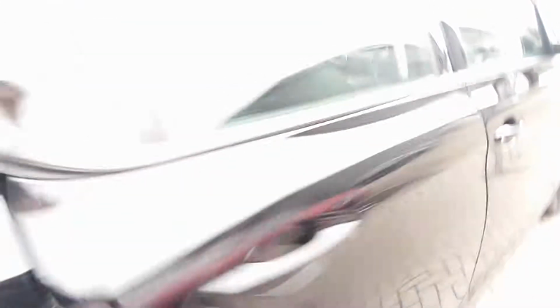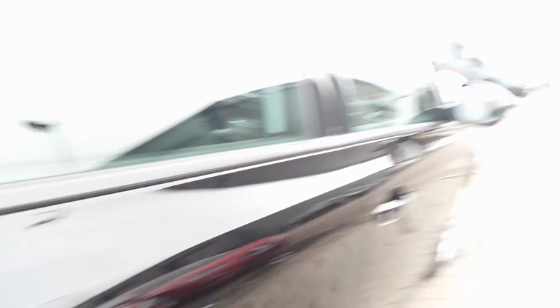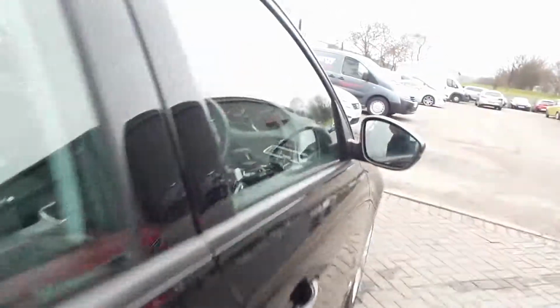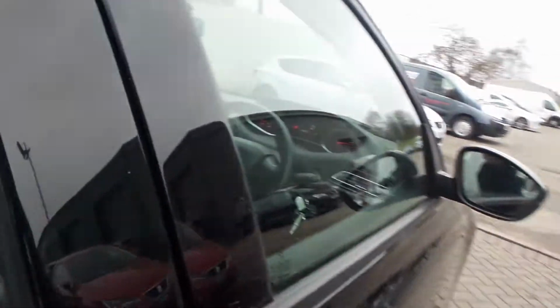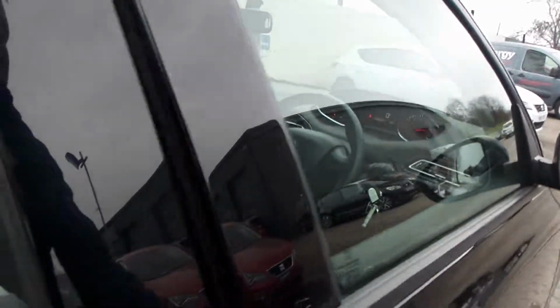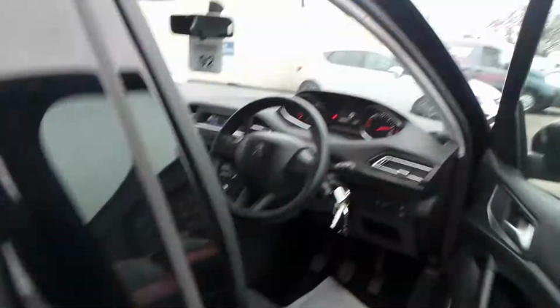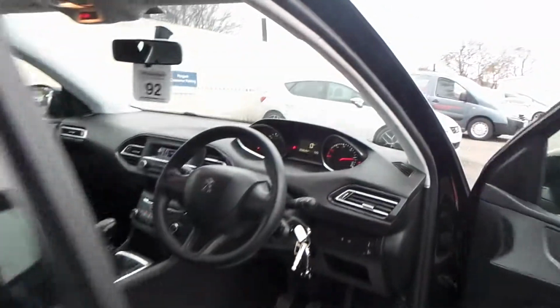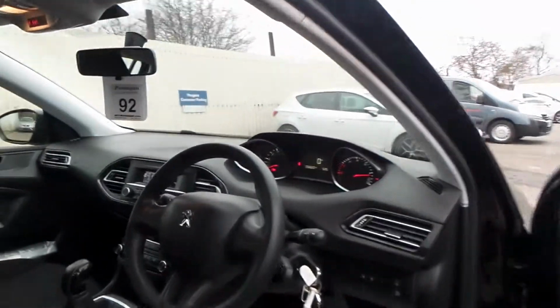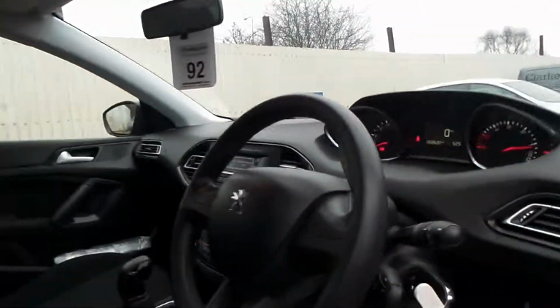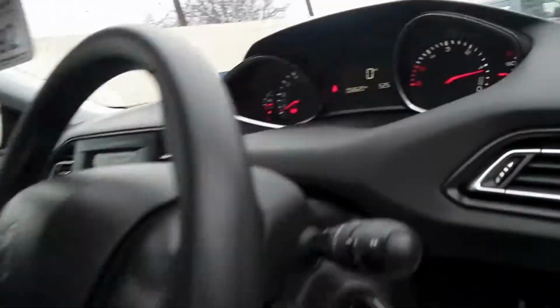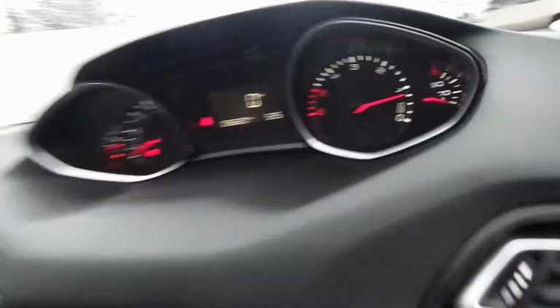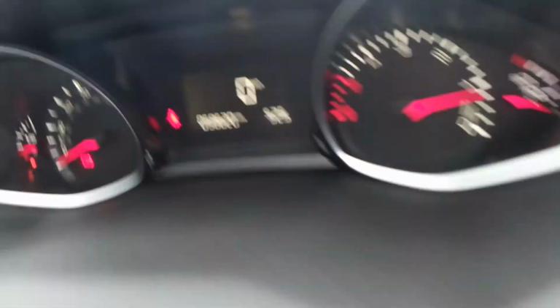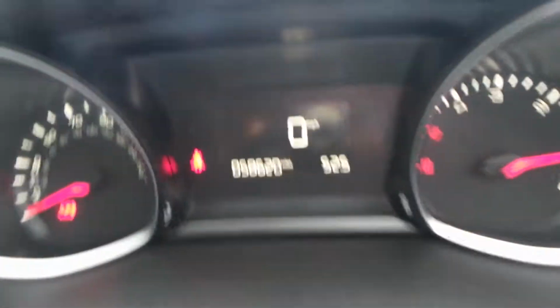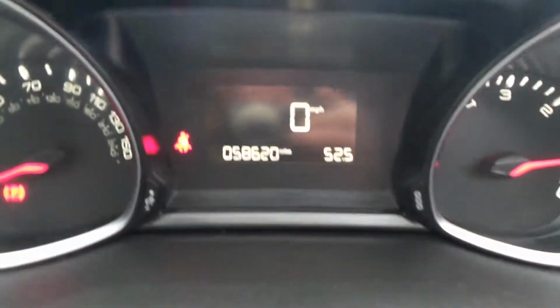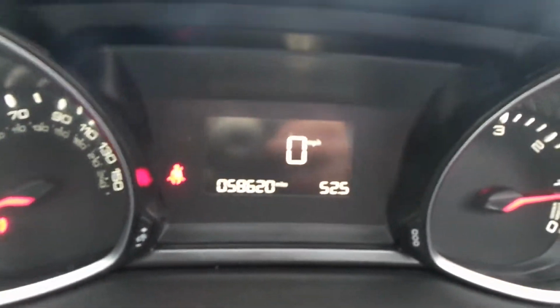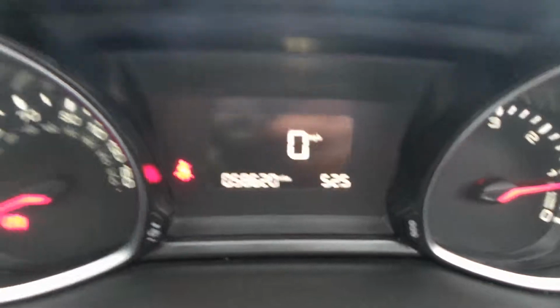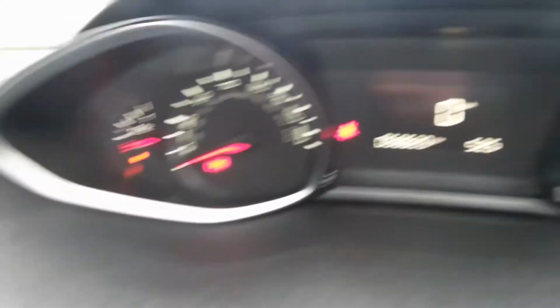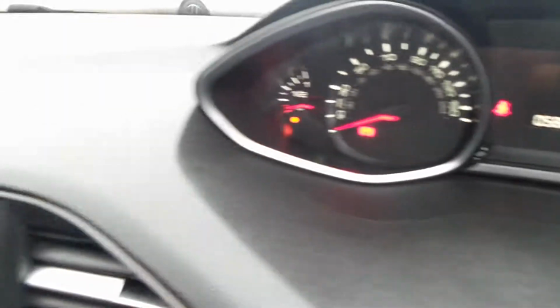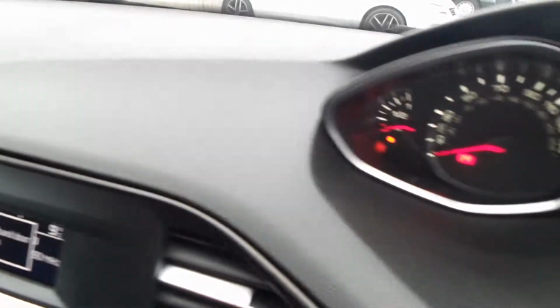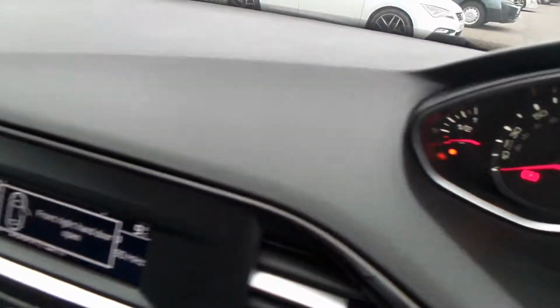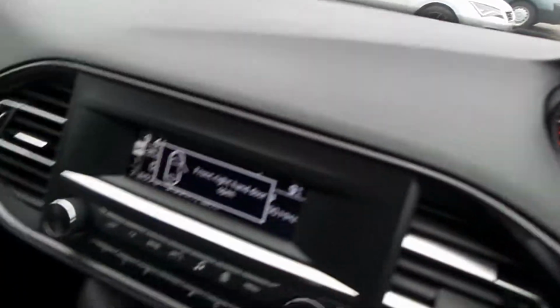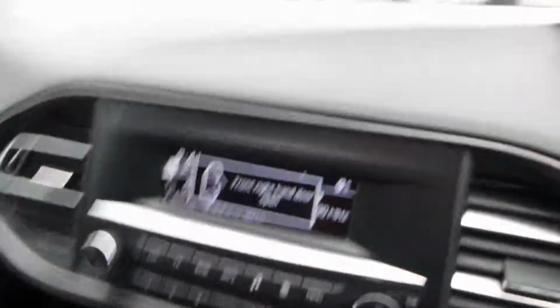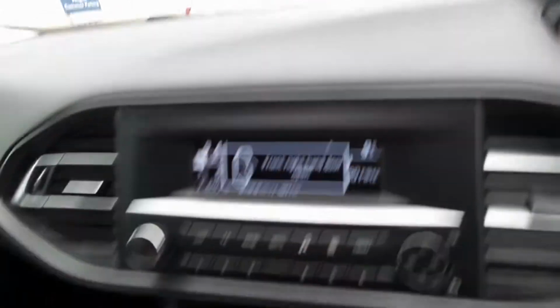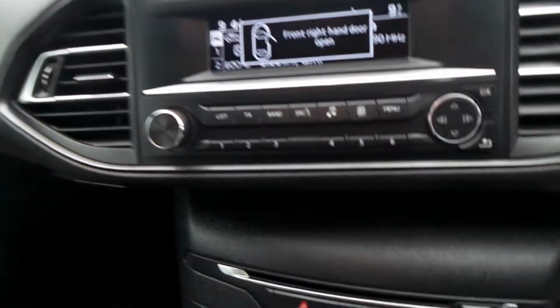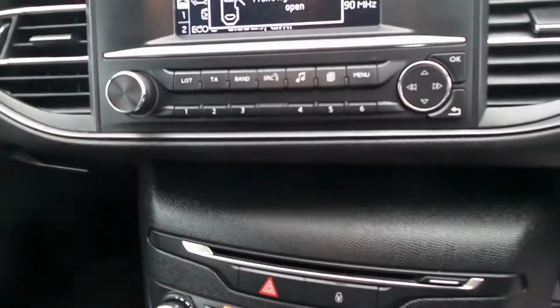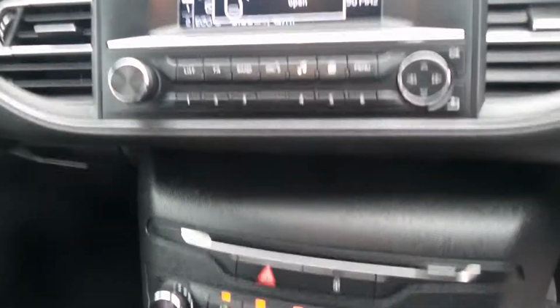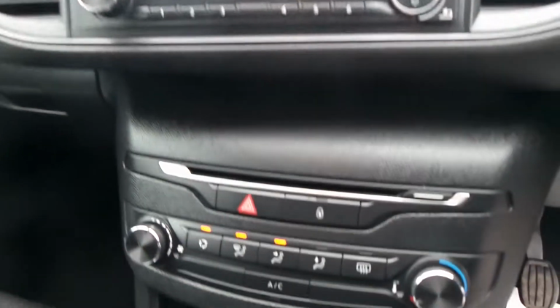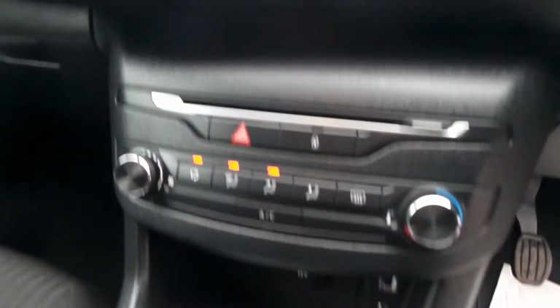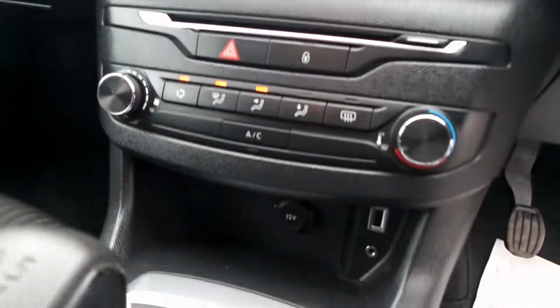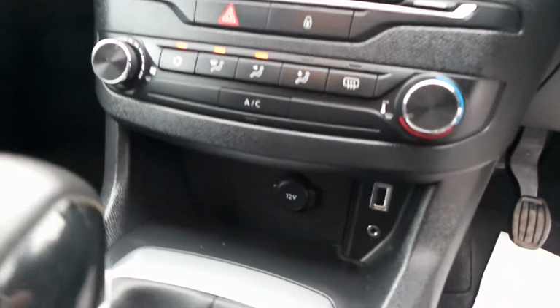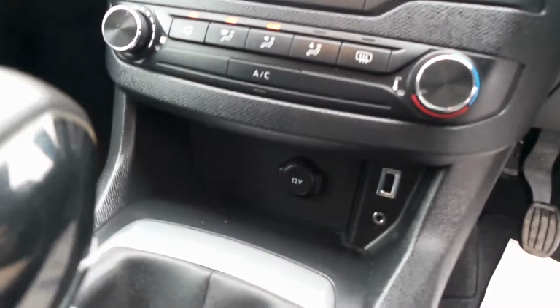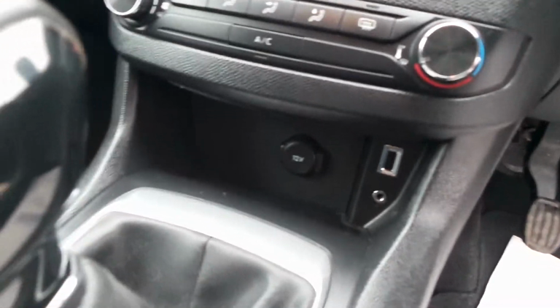This one has electric windows and electric door mirrors. It's done 58,620 miles, and also comes with air conditioning and a USB port.